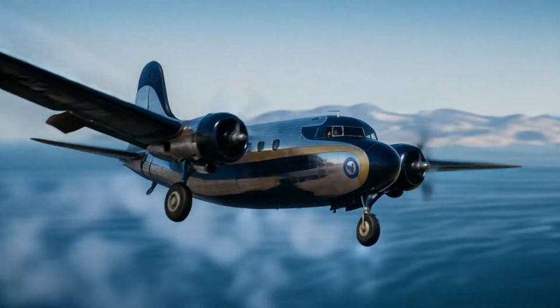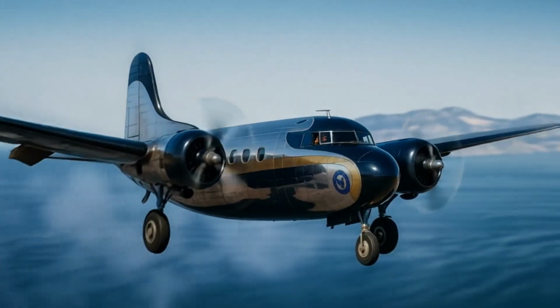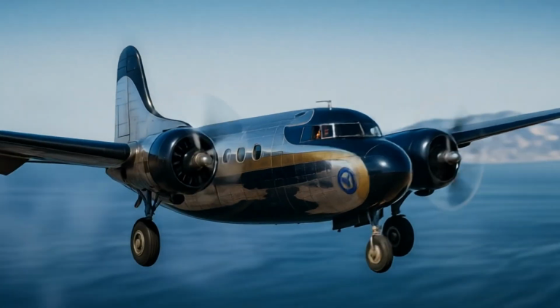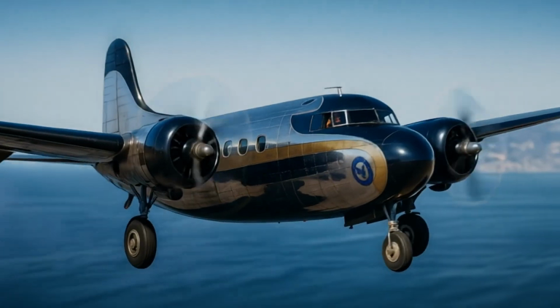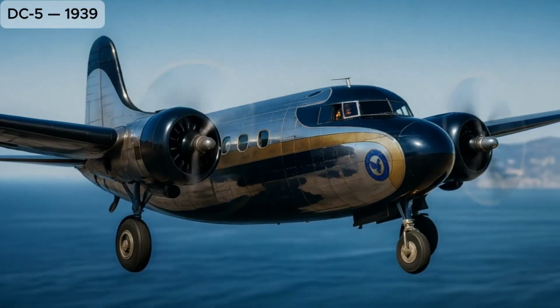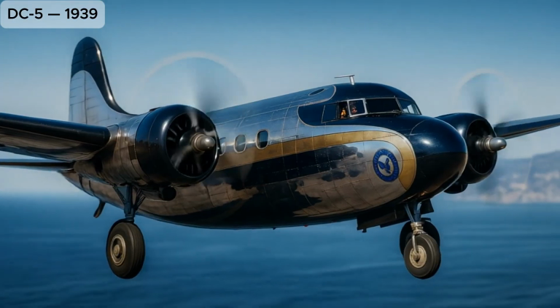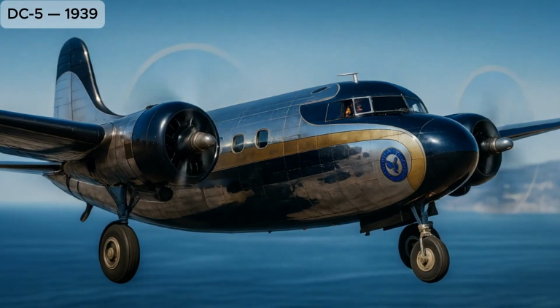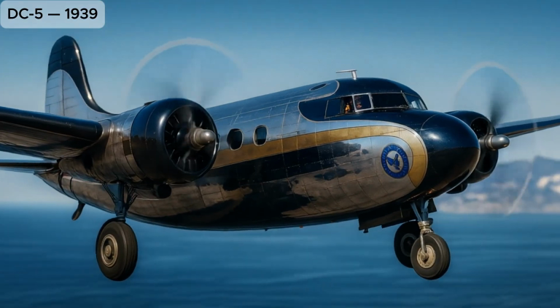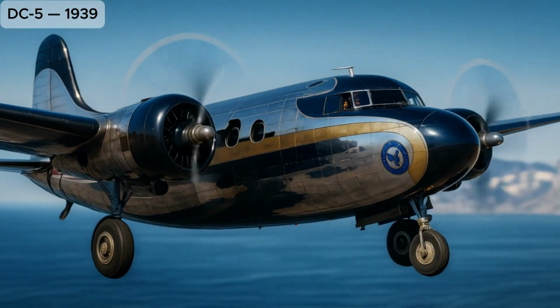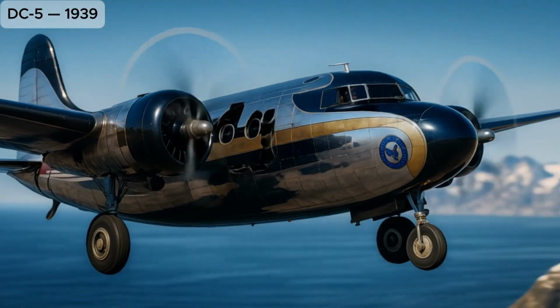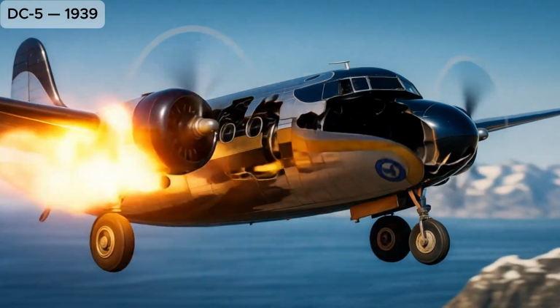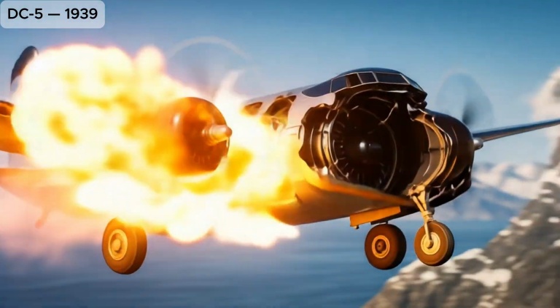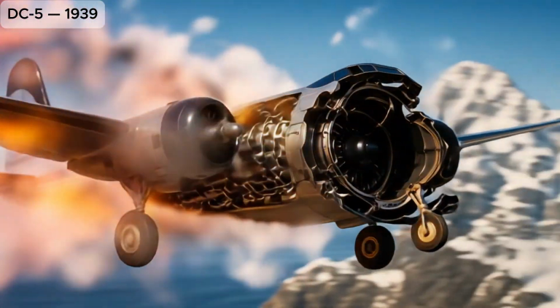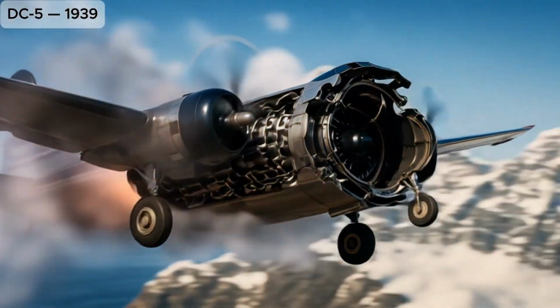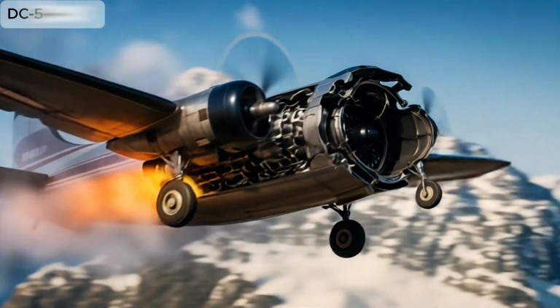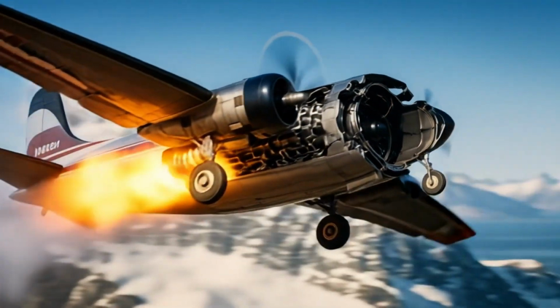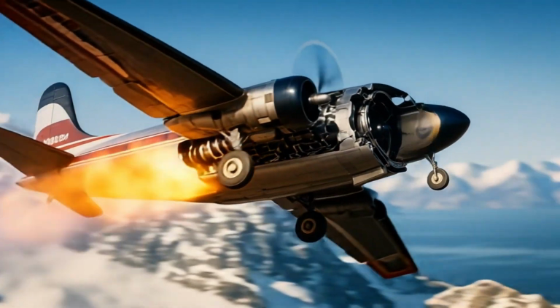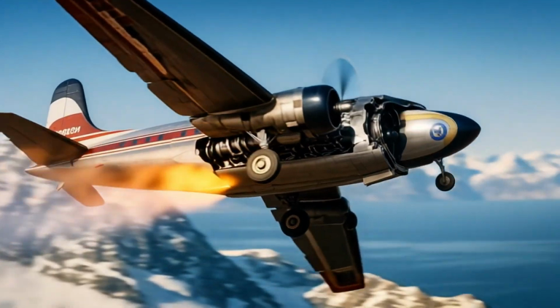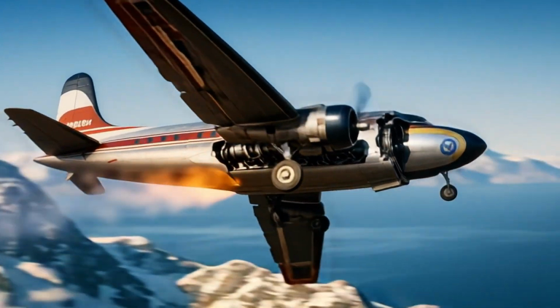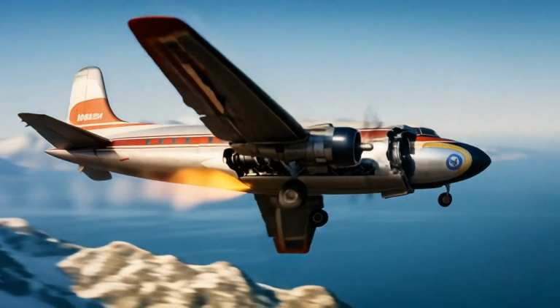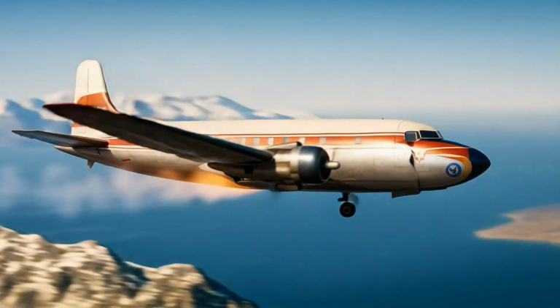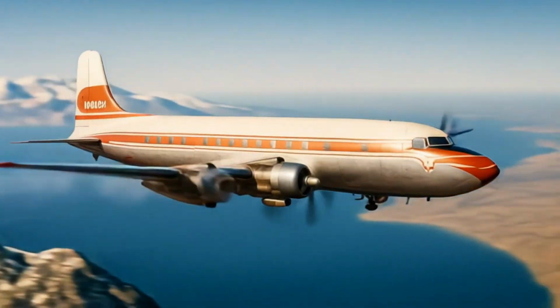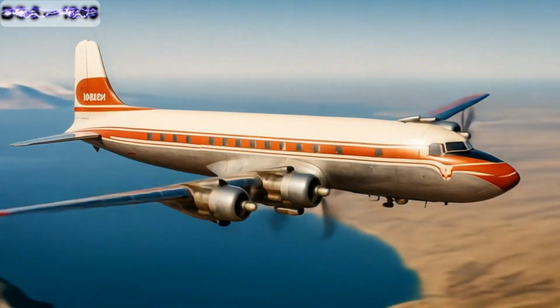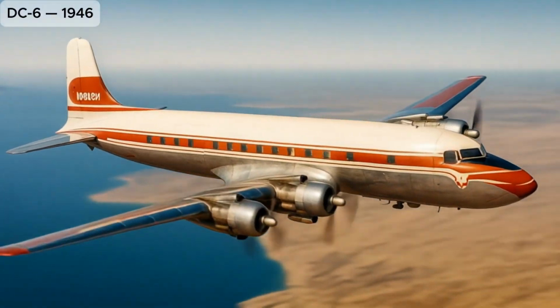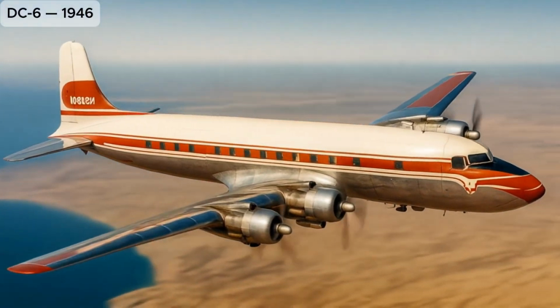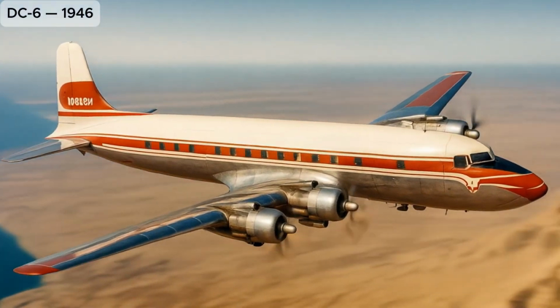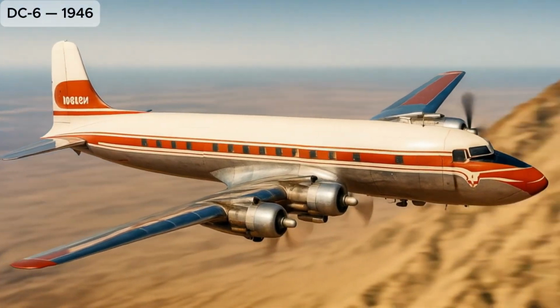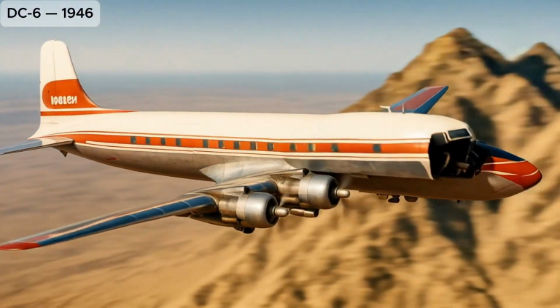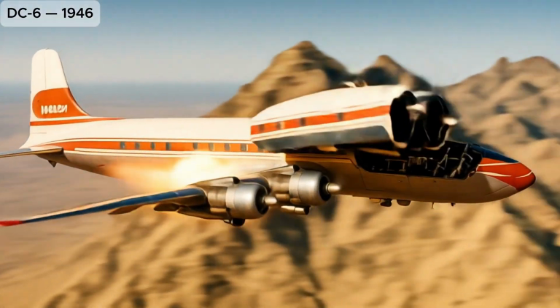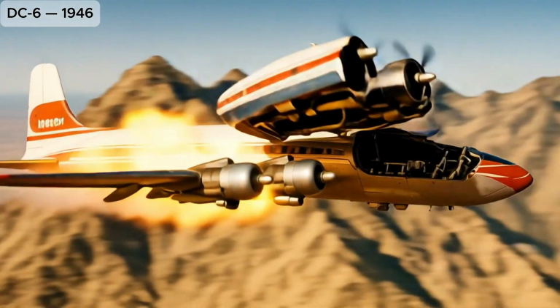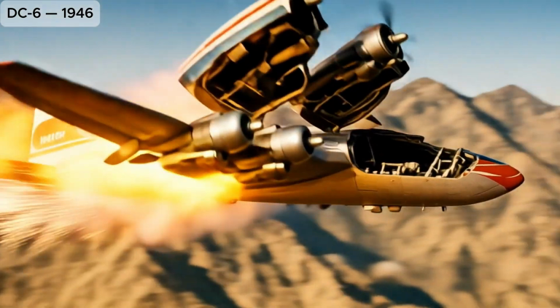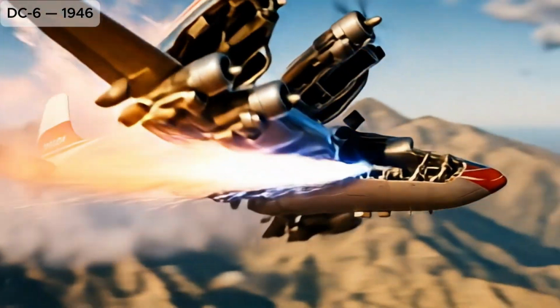DC-5: short-range high-wing airliner, only a few produced, mostly for military transport. DC-6: pressurized long-range airliner widely used for transcontinental and transatlantic flights.